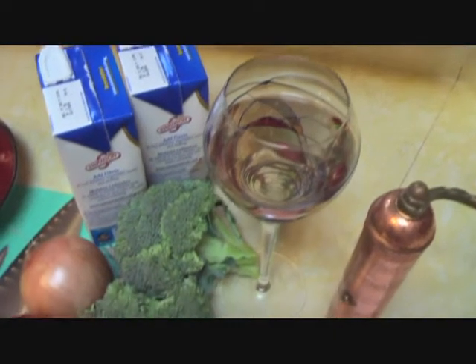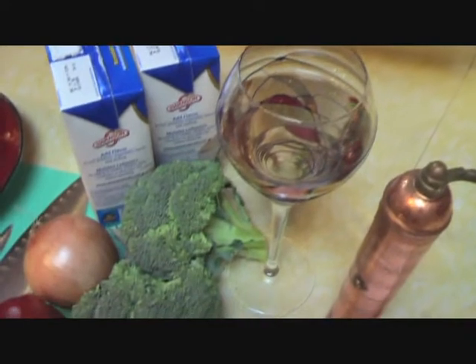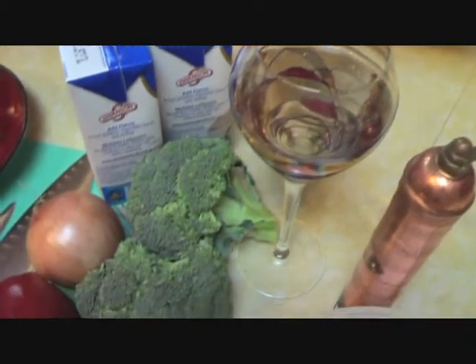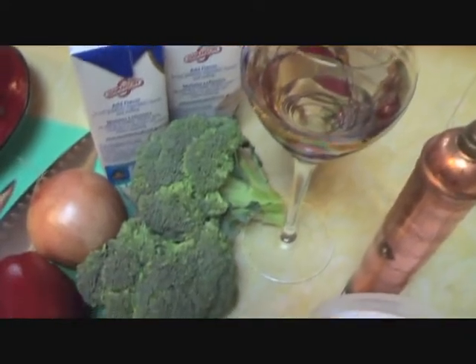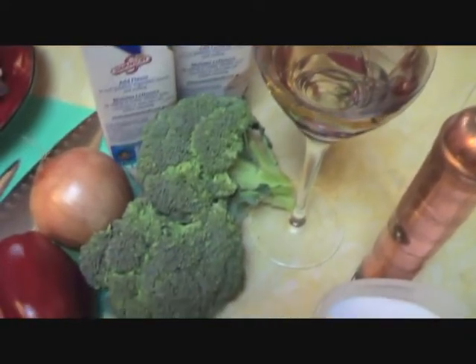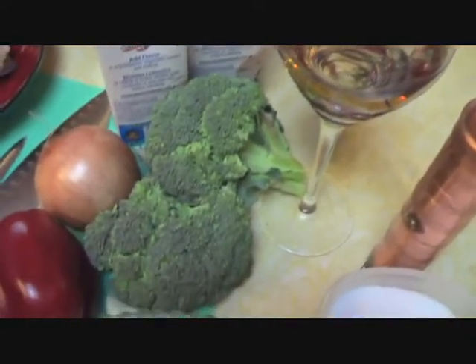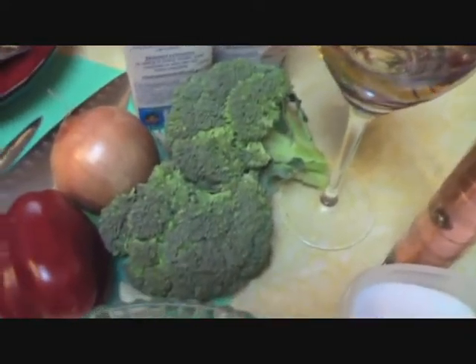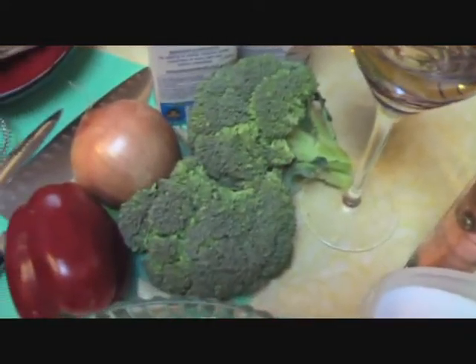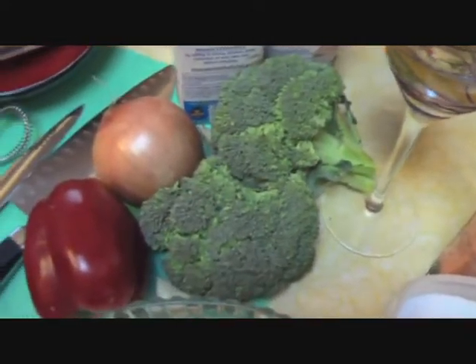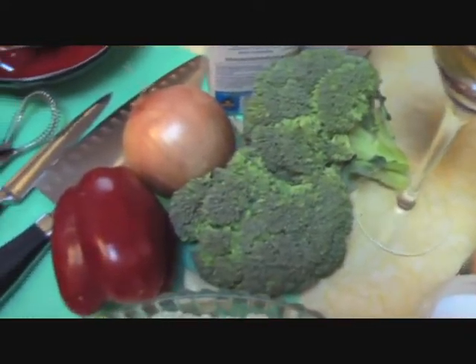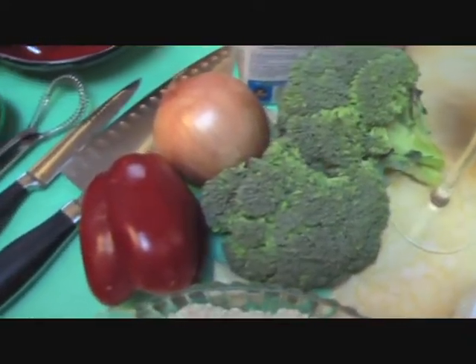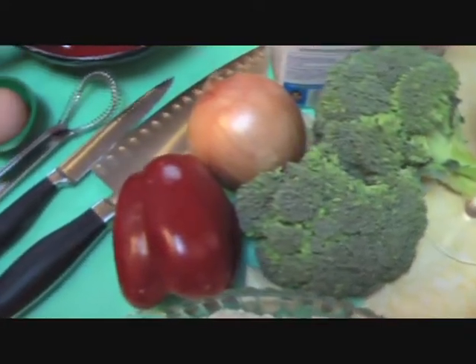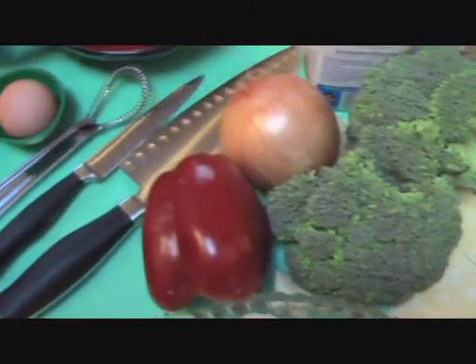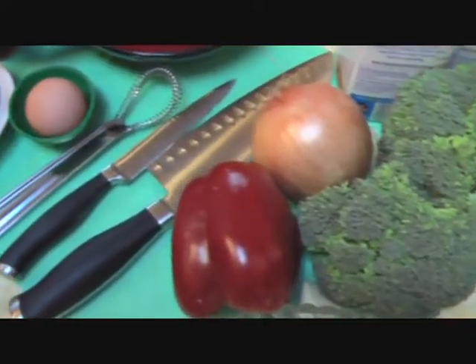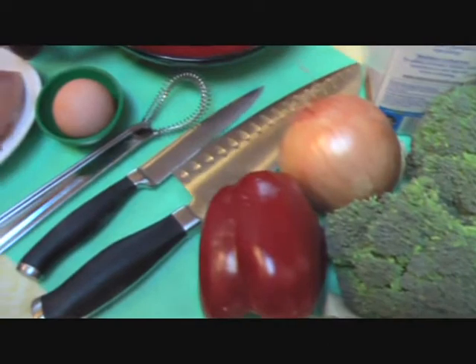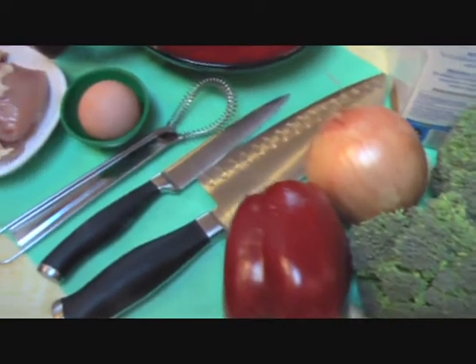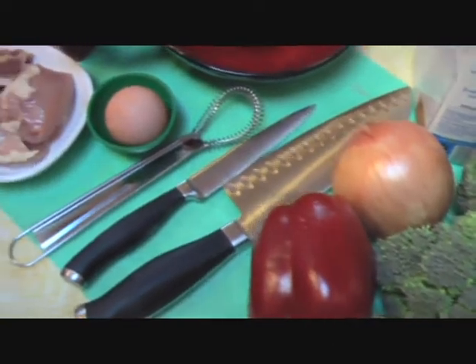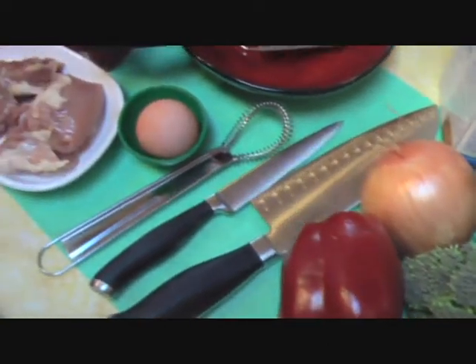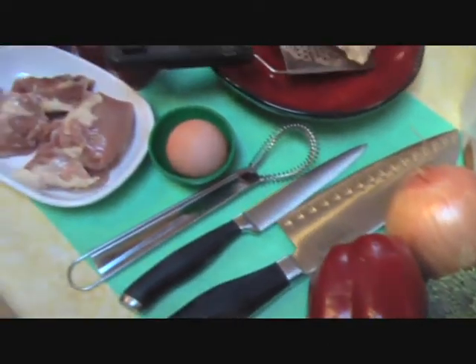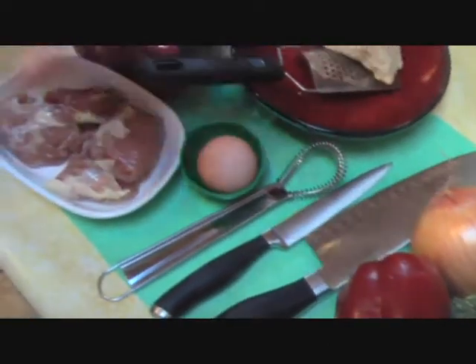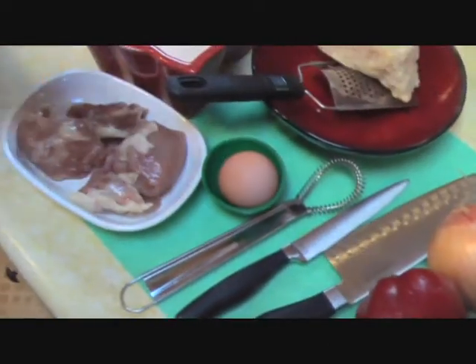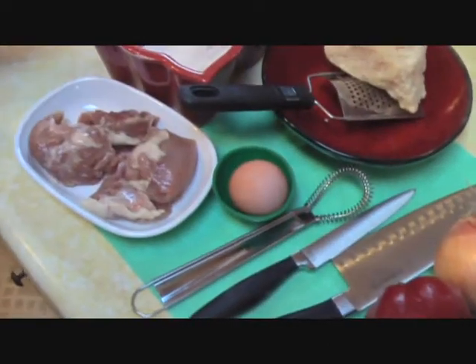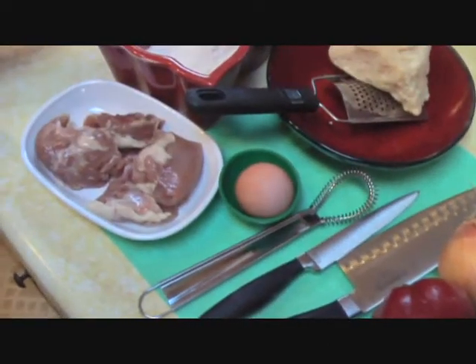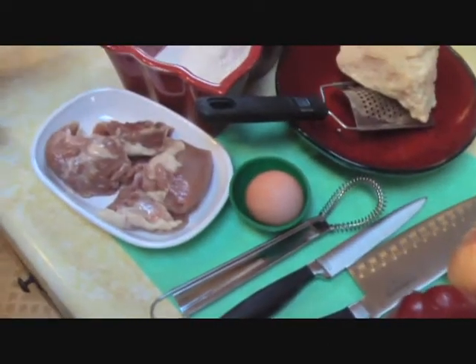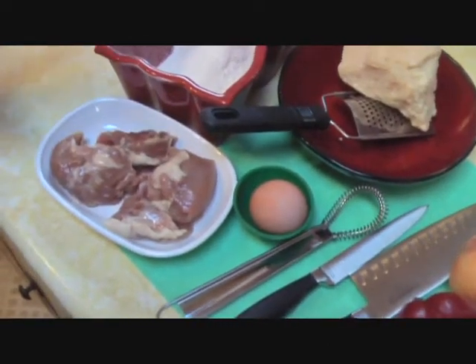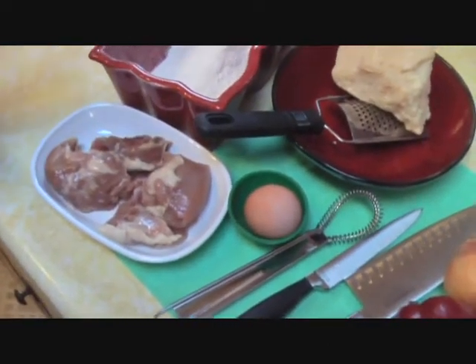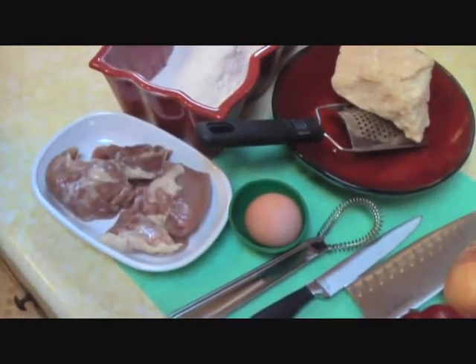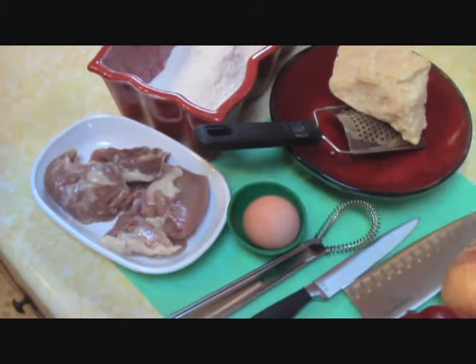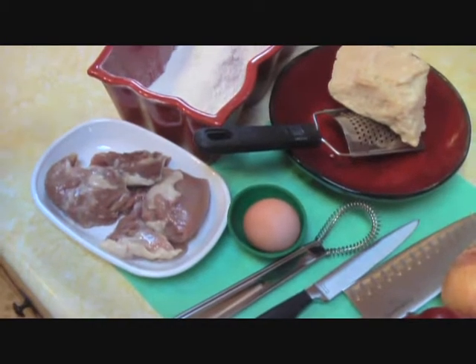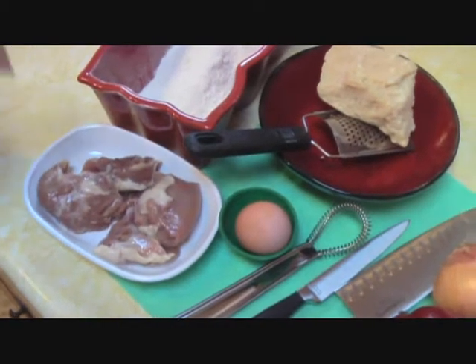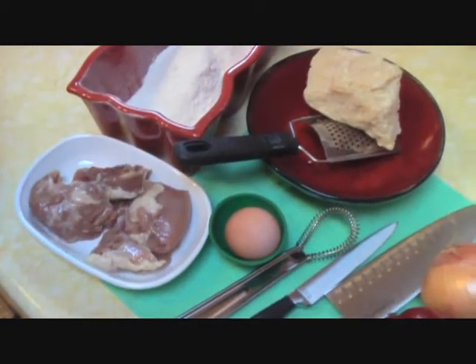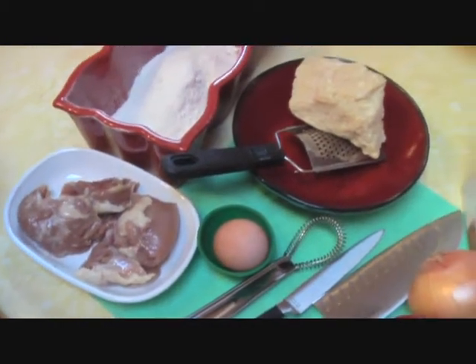Today we're going to make something that is a dinner for two, that's easy to make, it only takes about a half an hour. You can make it with completely organic ingredients — this is one of those meals that you can stretch.